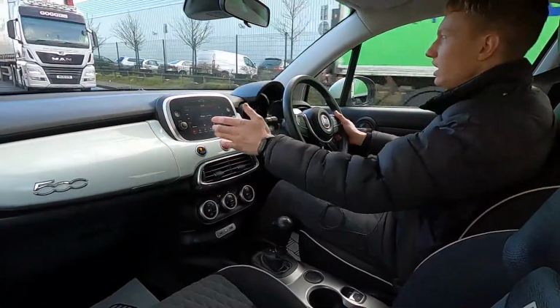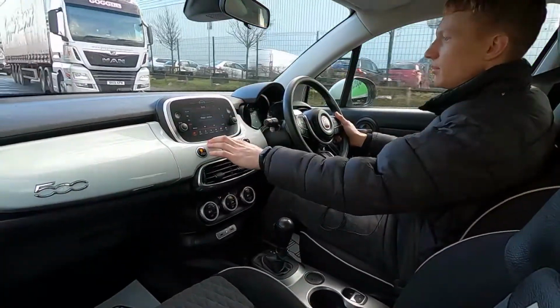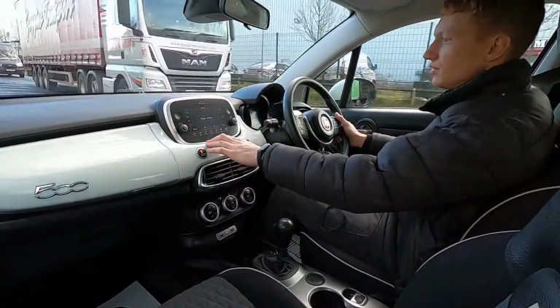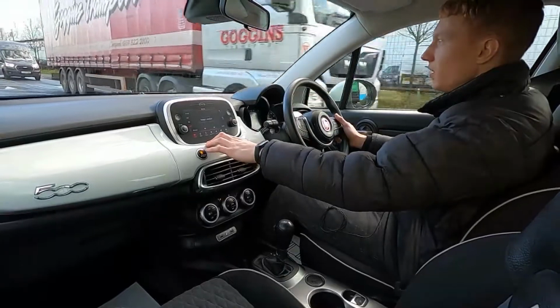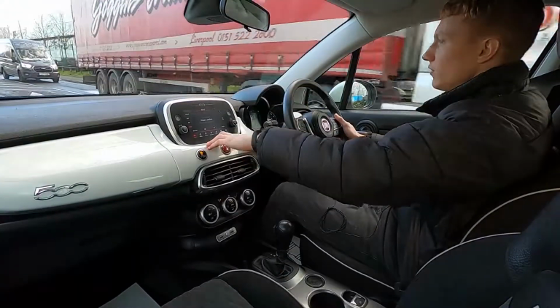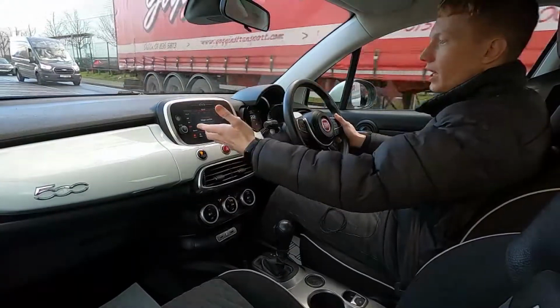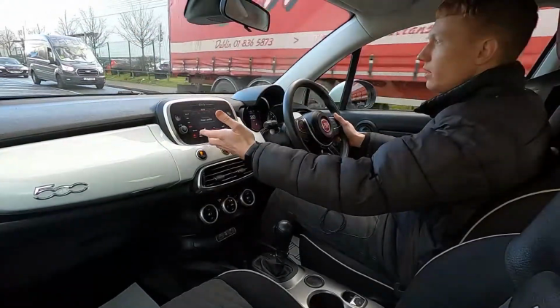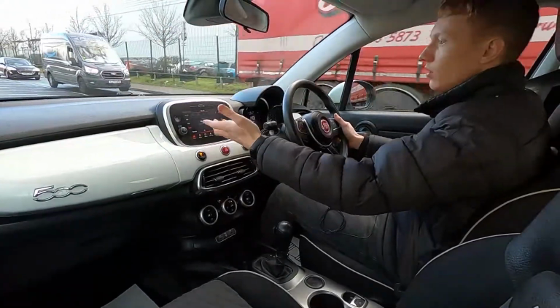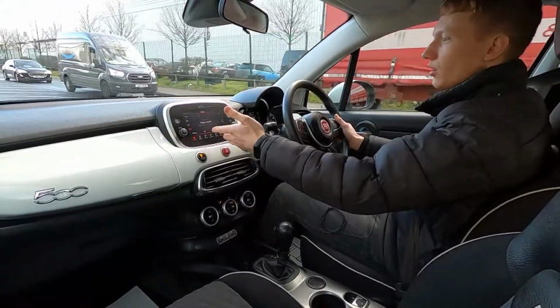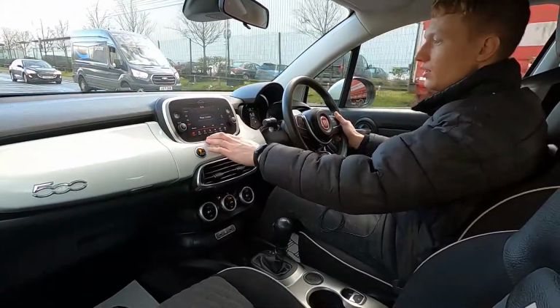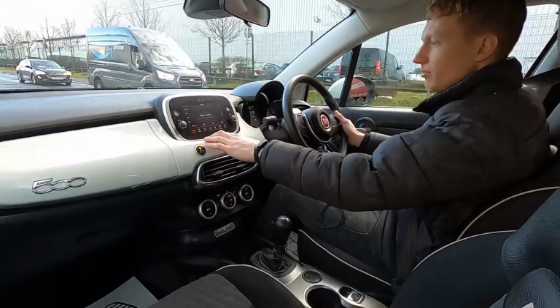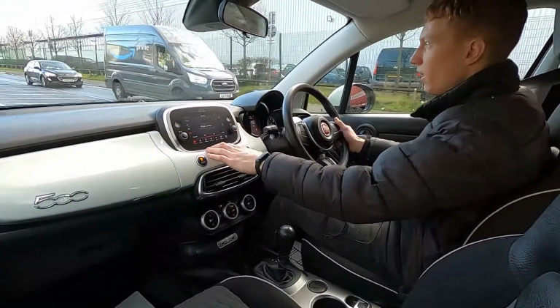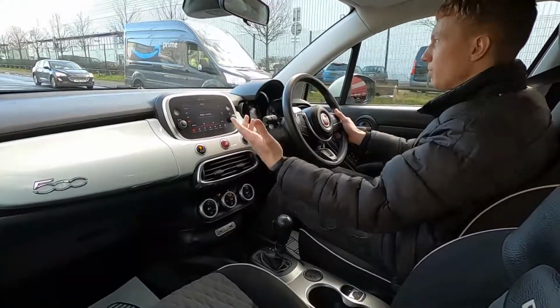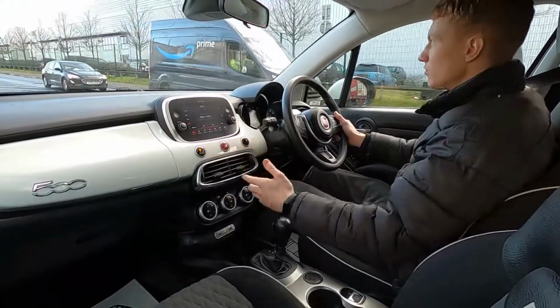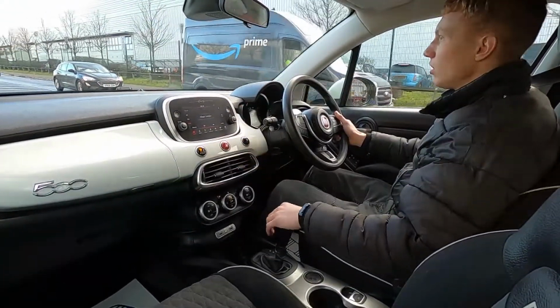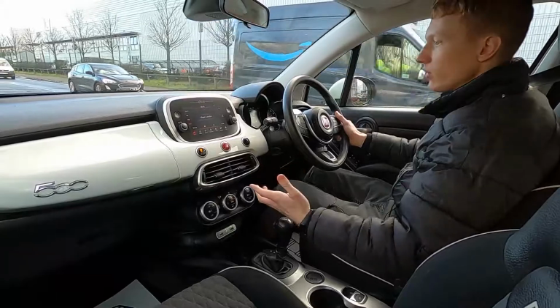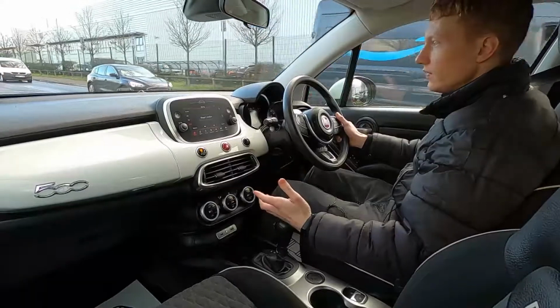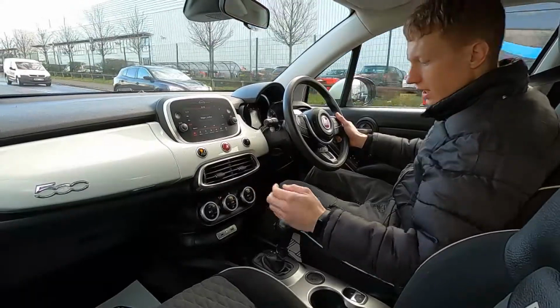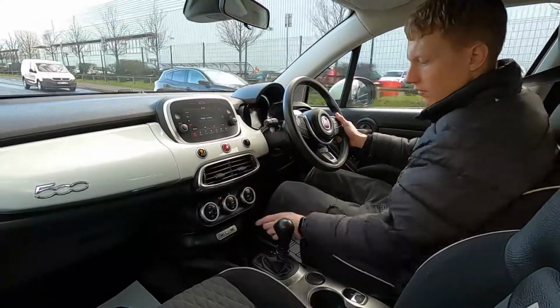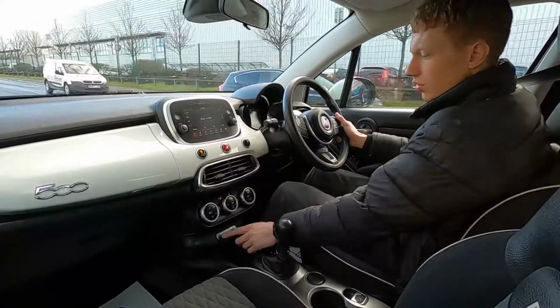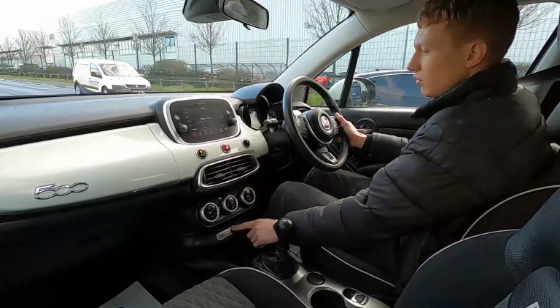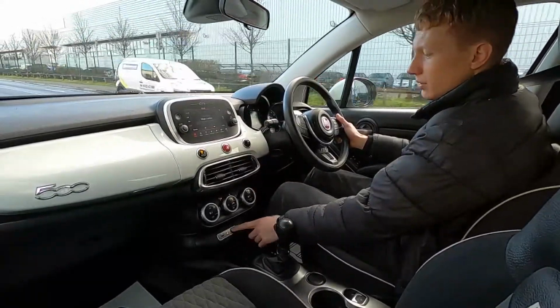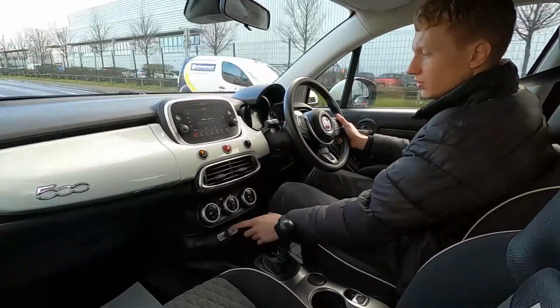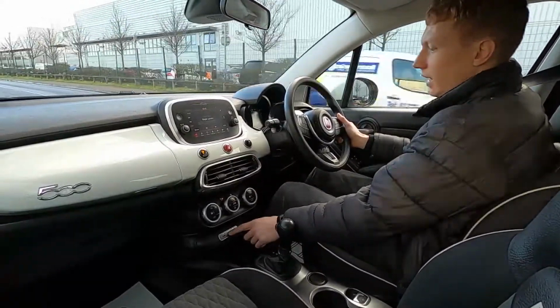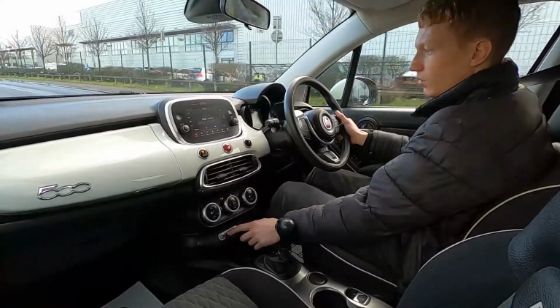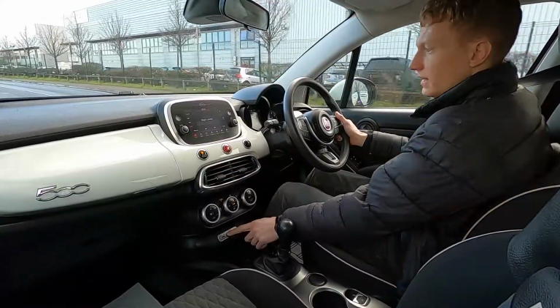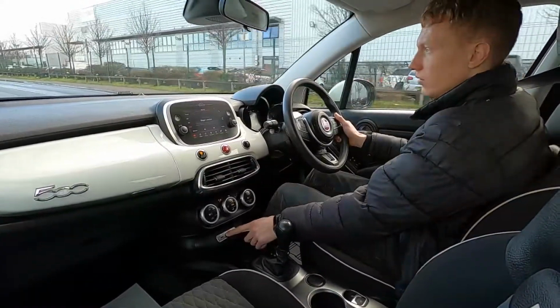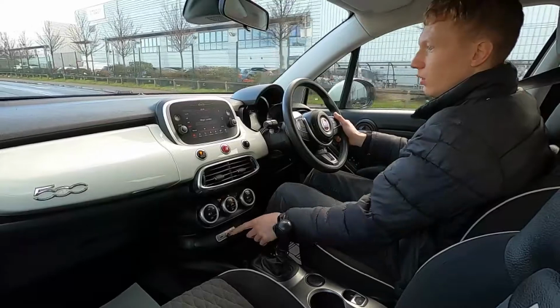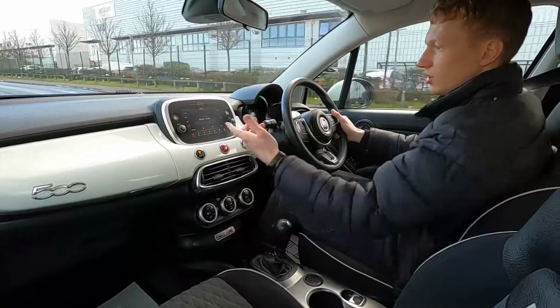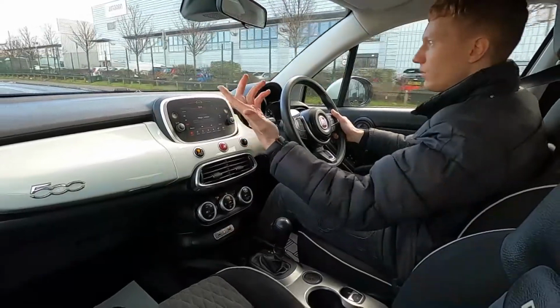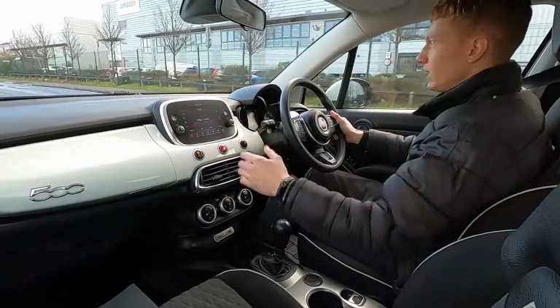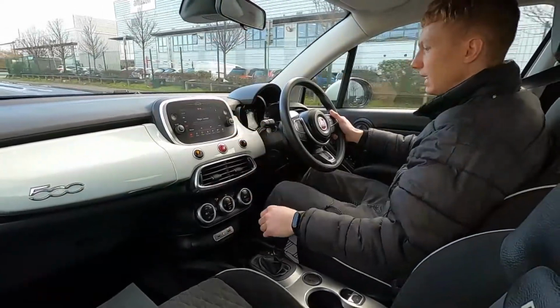On the infotainment system you've got DAB radio and a touchscreen system with Bluetooth audio and phone connectivity. You've also got two USB ports and an aux jack, and as you can see it's a crystal clear display.